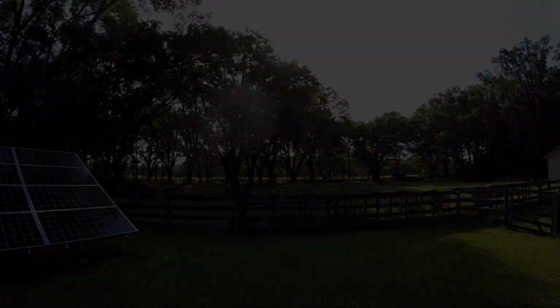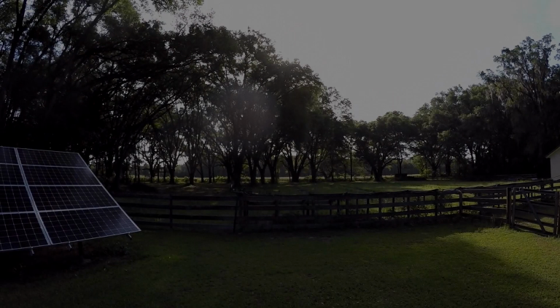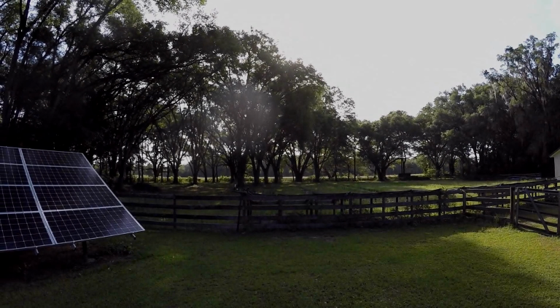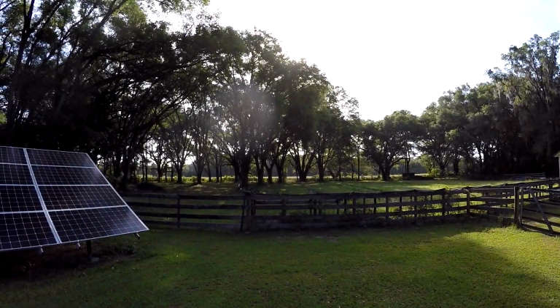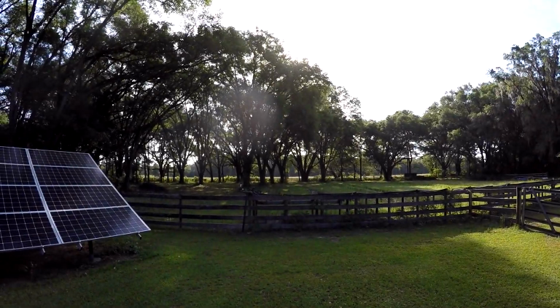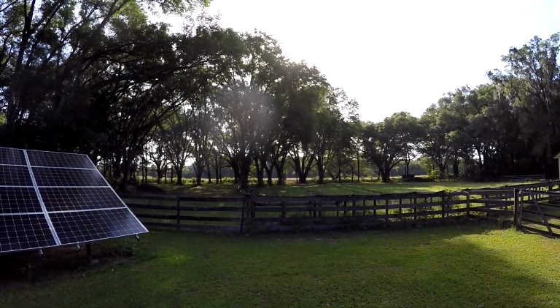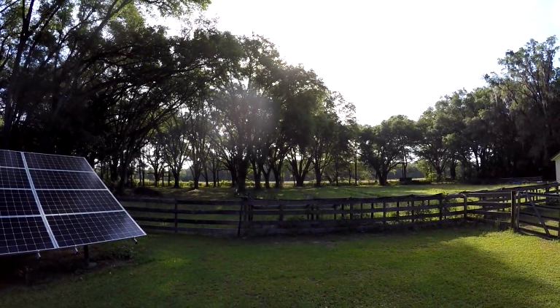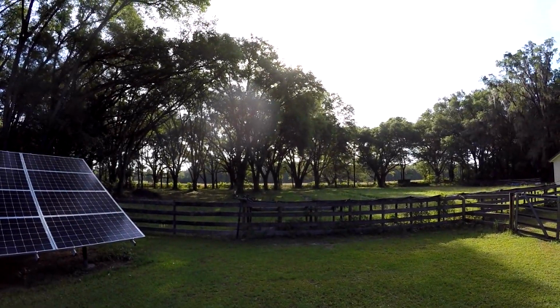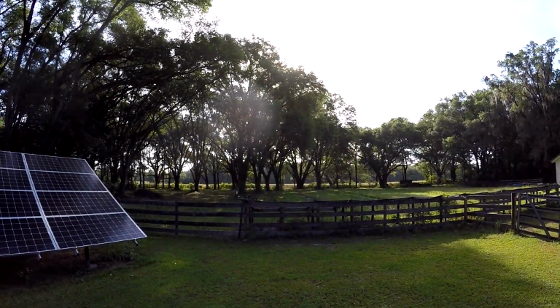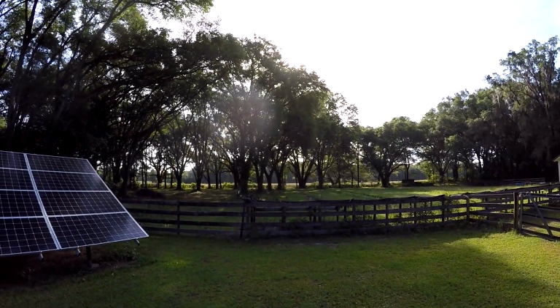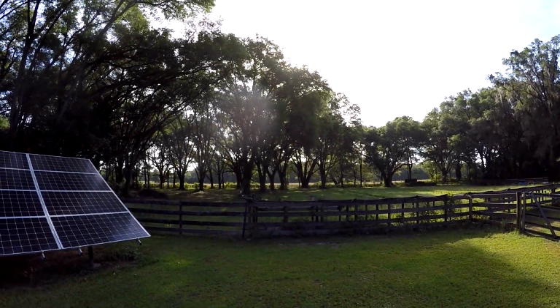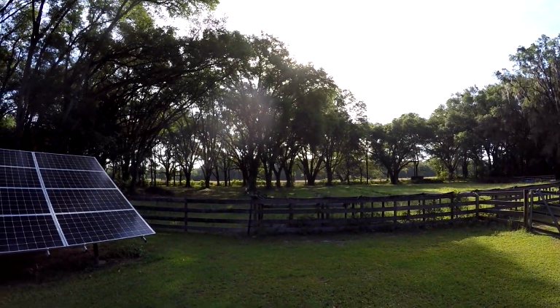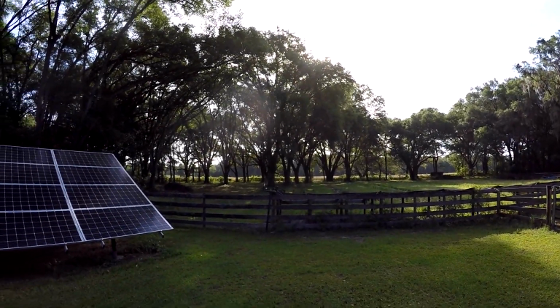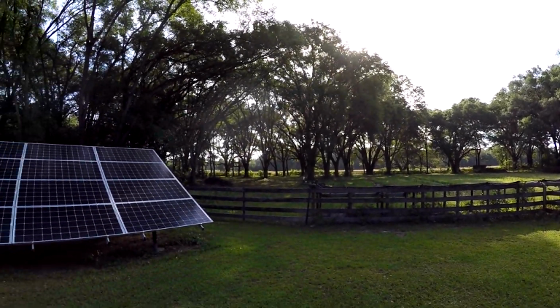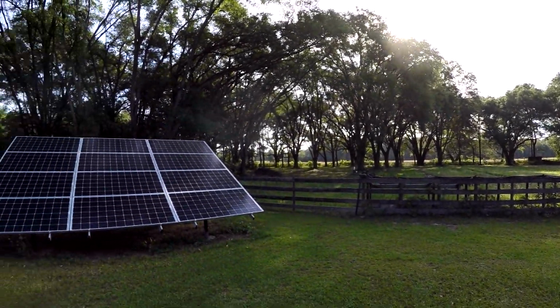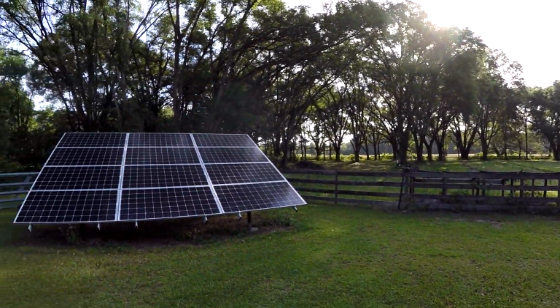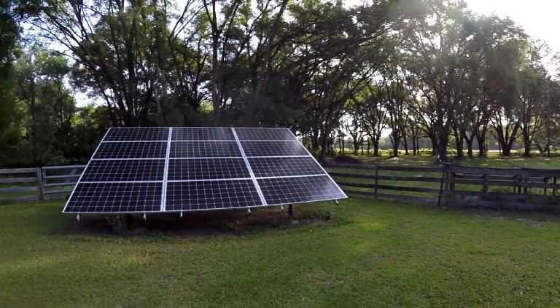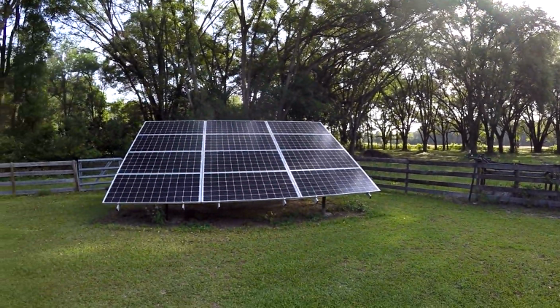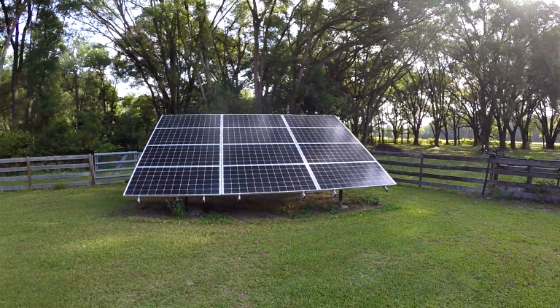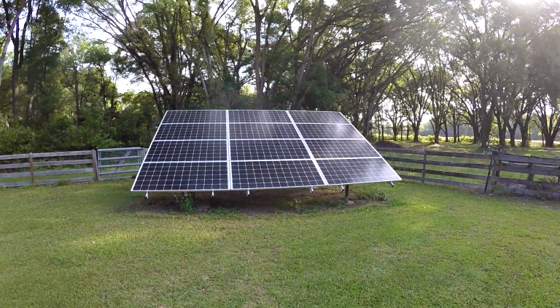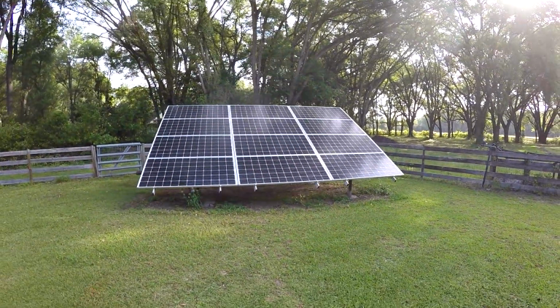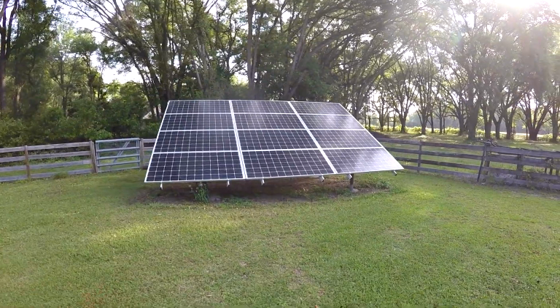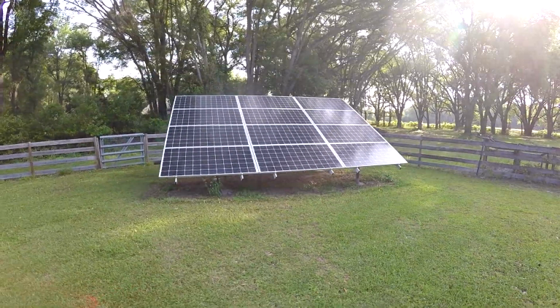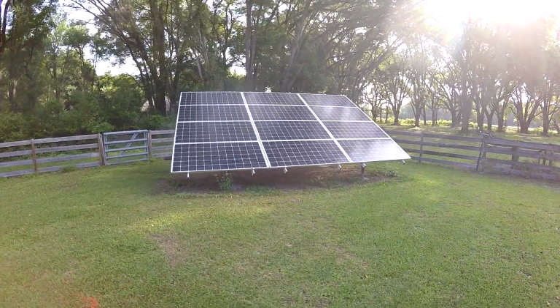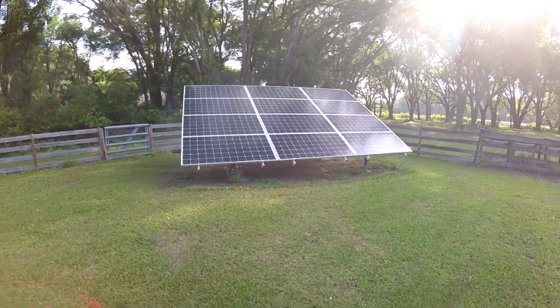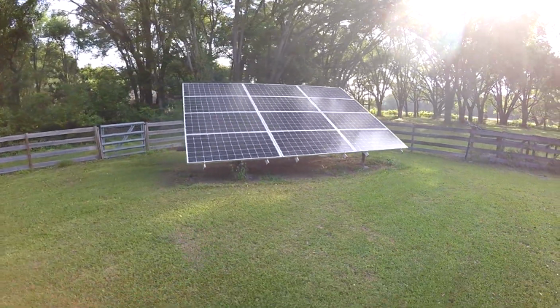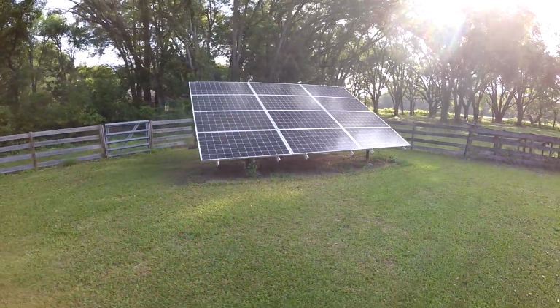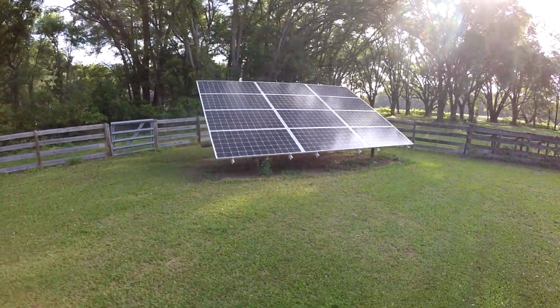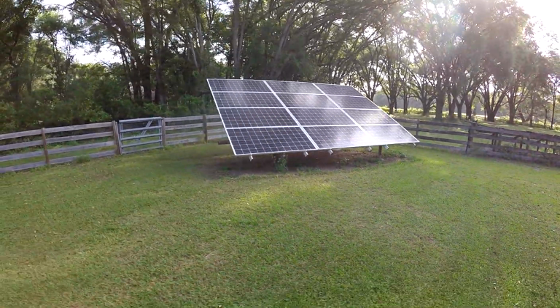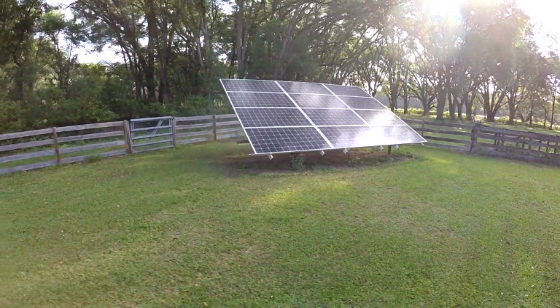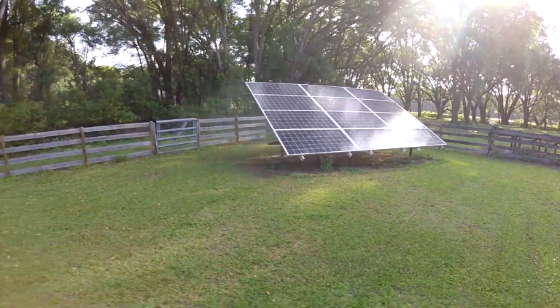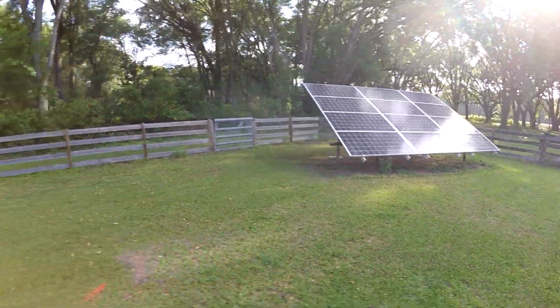Good morning YouTube. The sun is just about poking over these trees. I'm gonna get on my solar panel and give us a bunch of power.